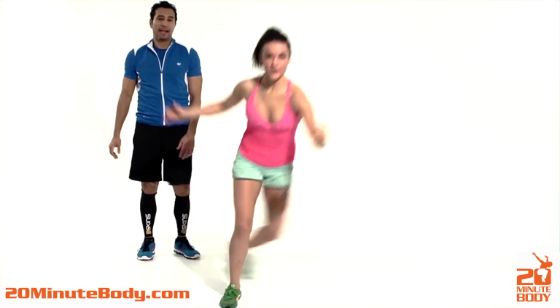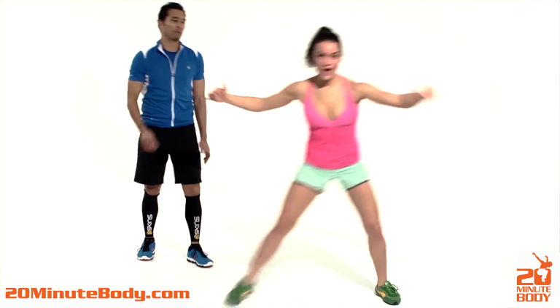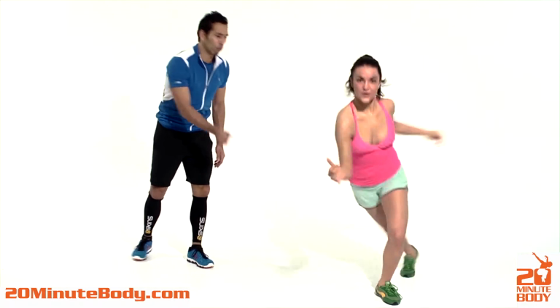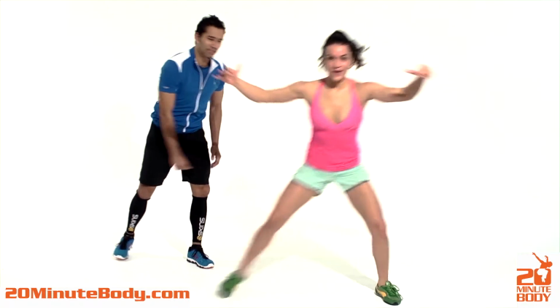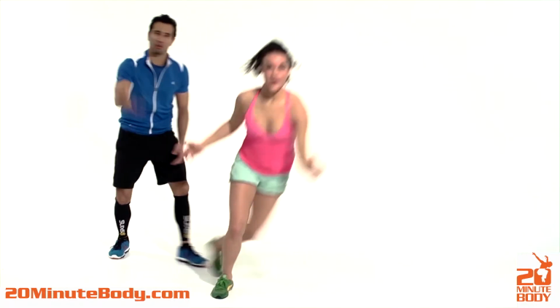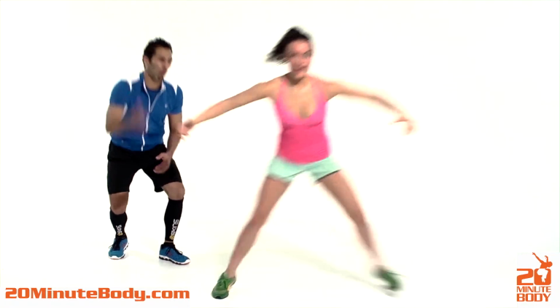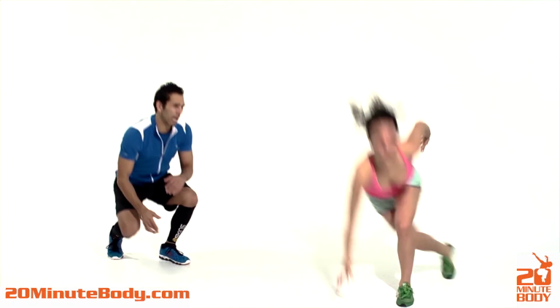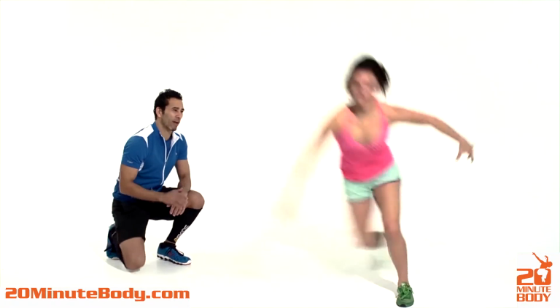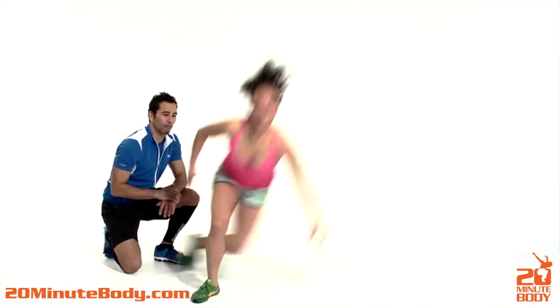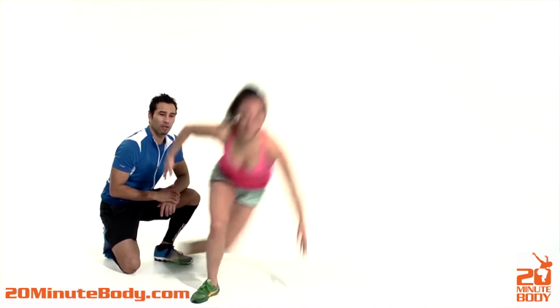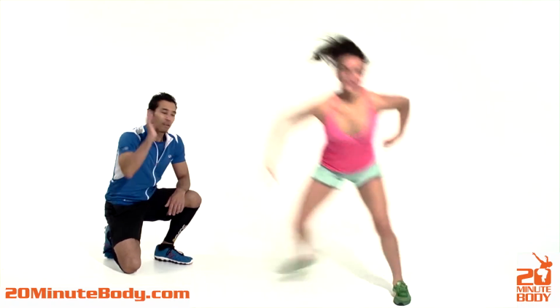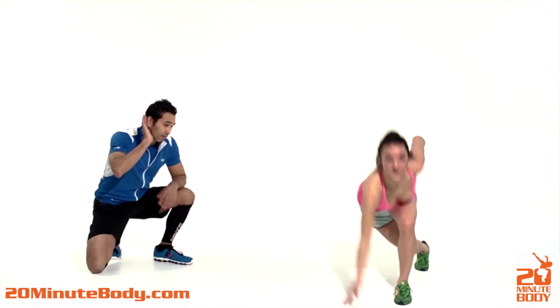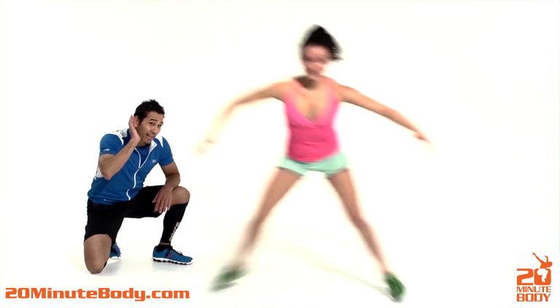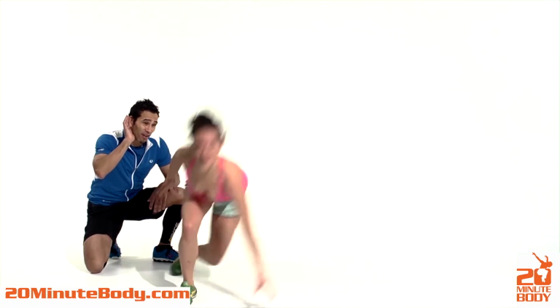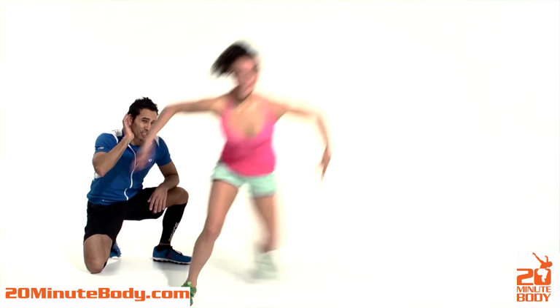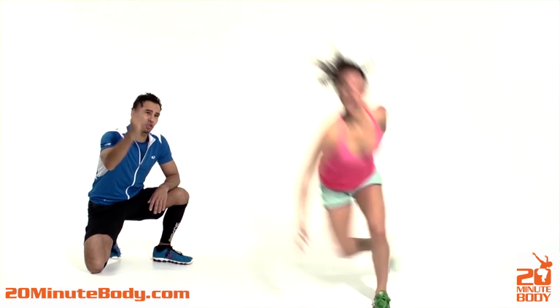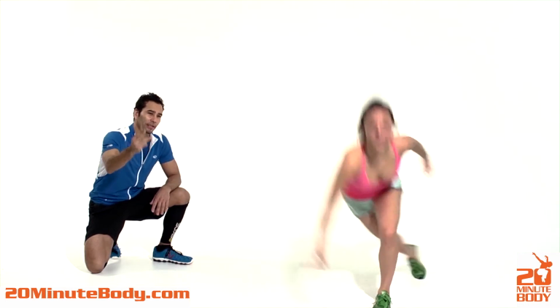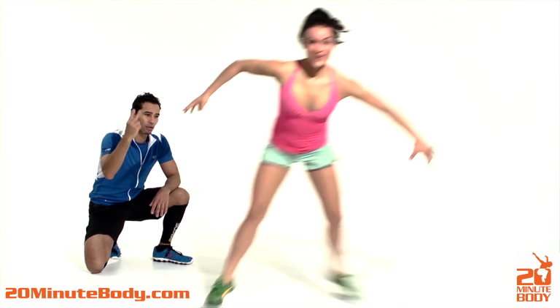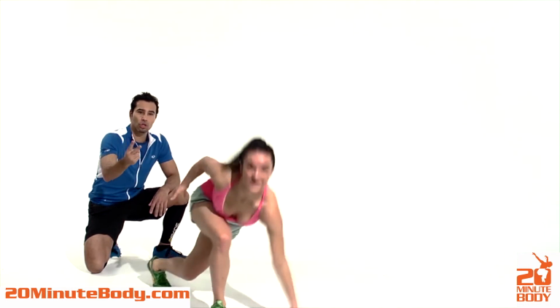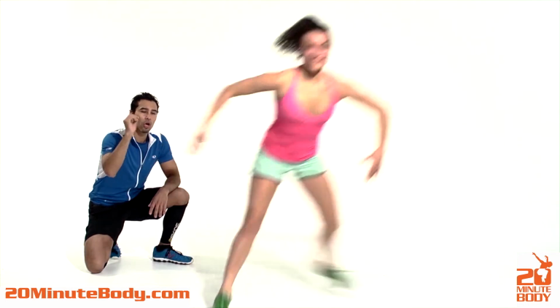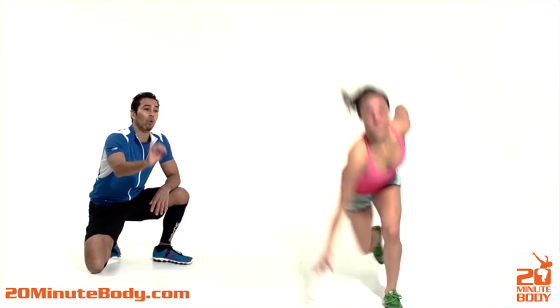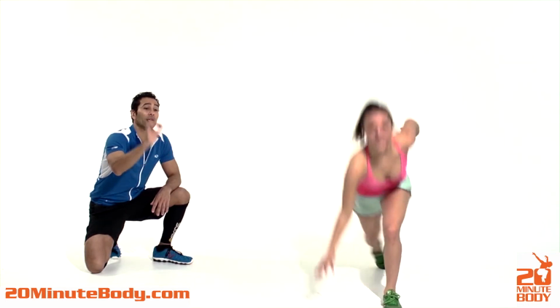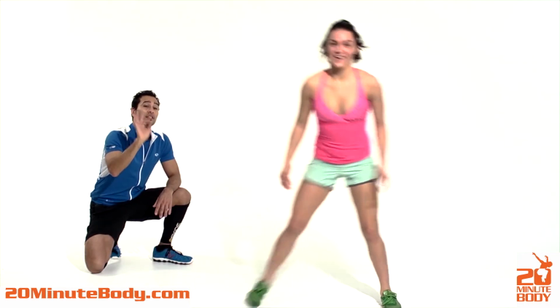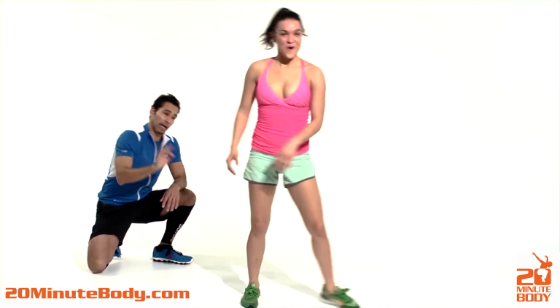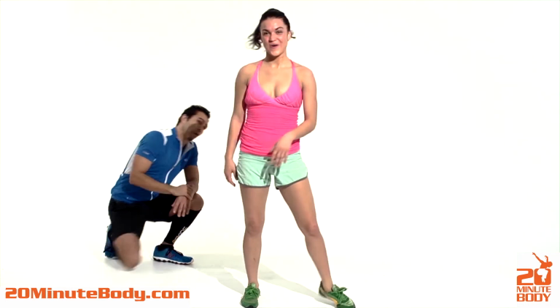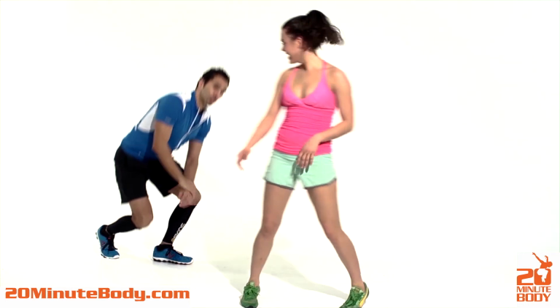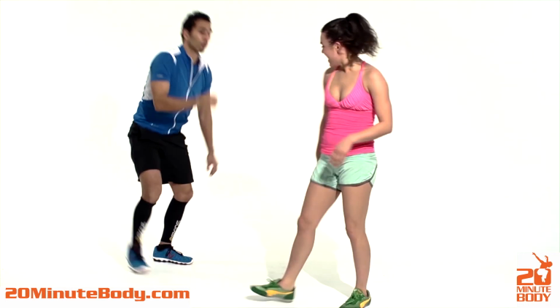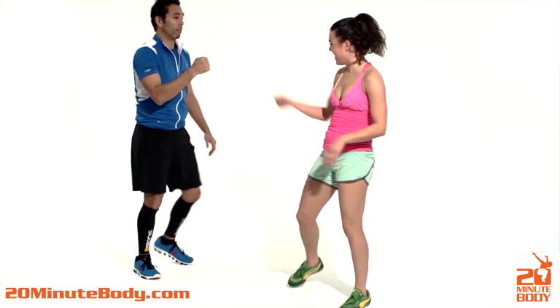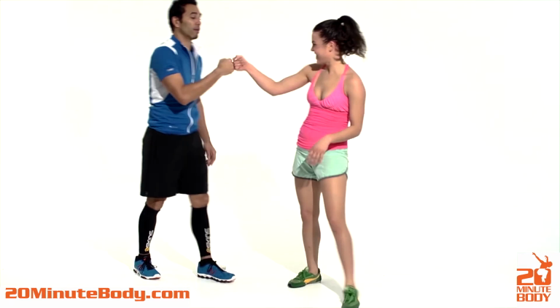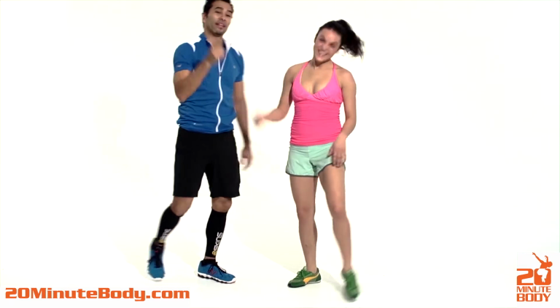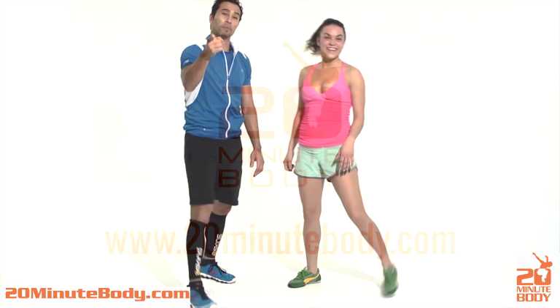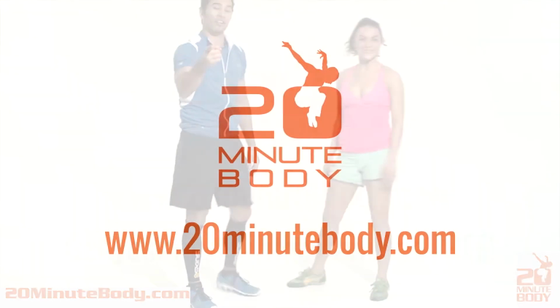Give me a couple more speed skaters to warm it up and rev it up. You hear that exhale? Perfect job. Little round of applause. That's the speed skater.